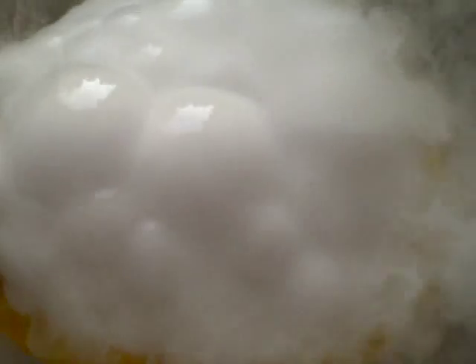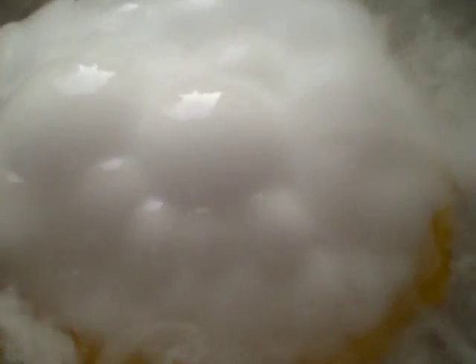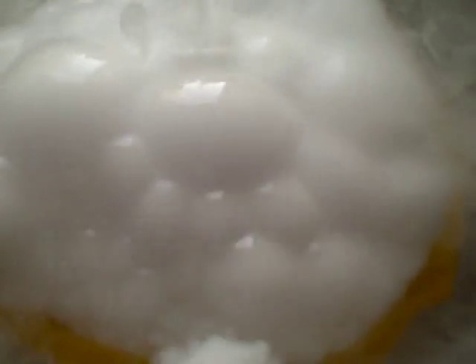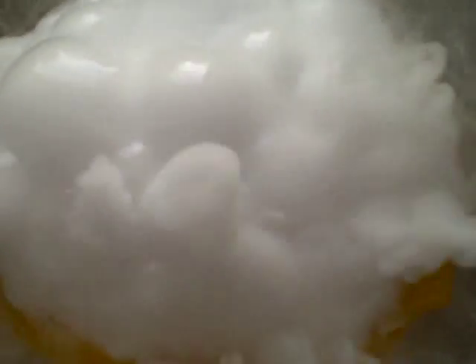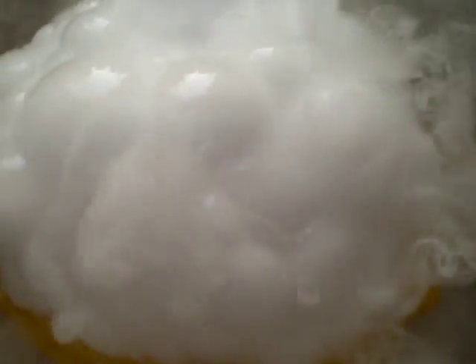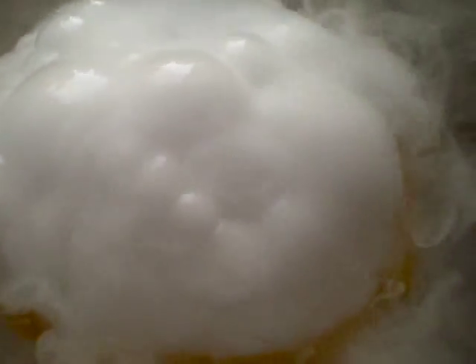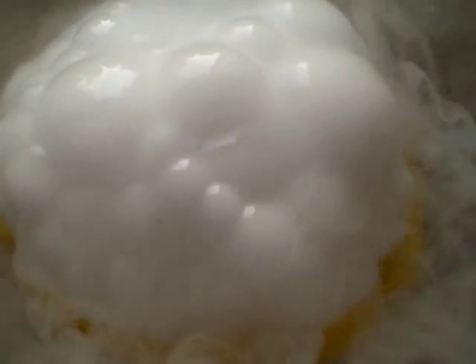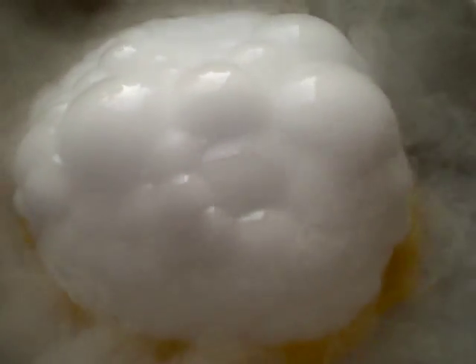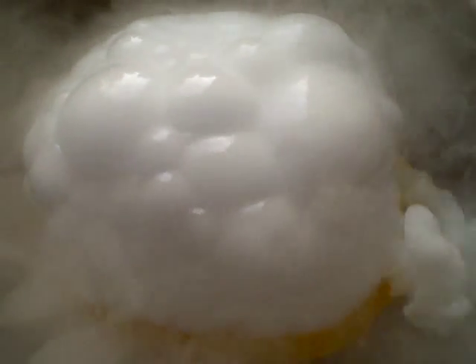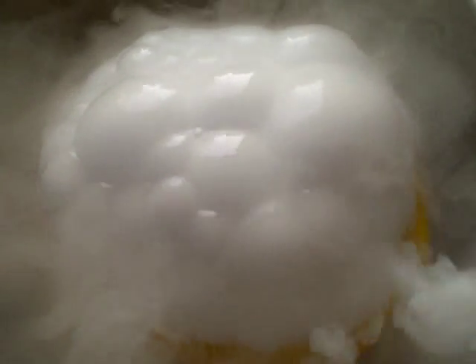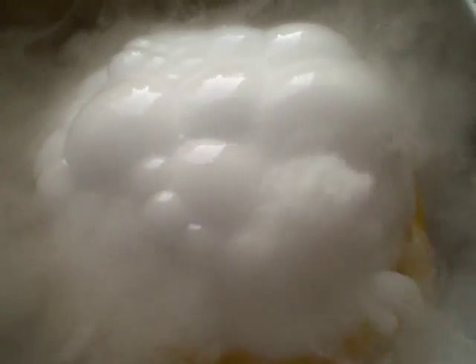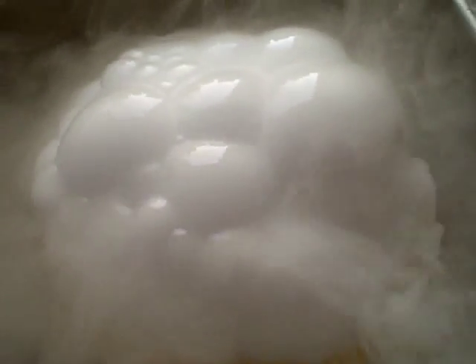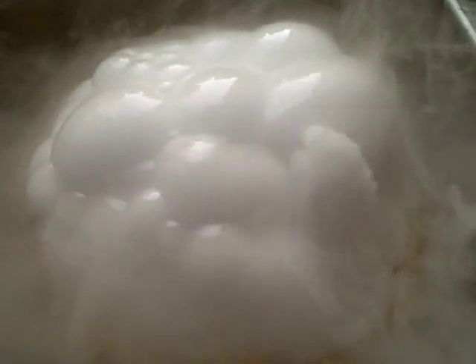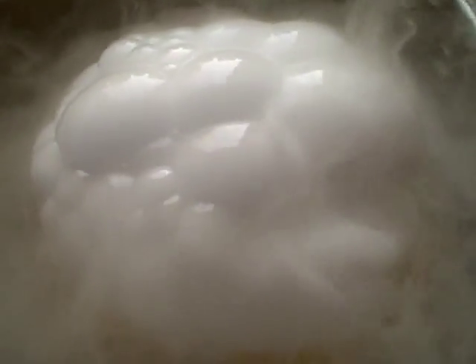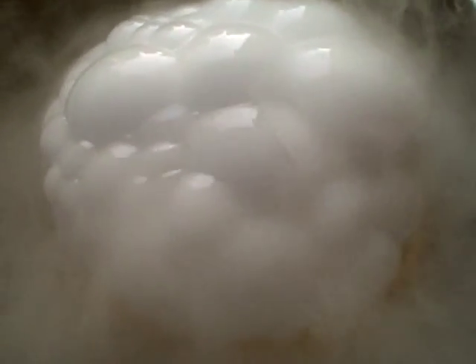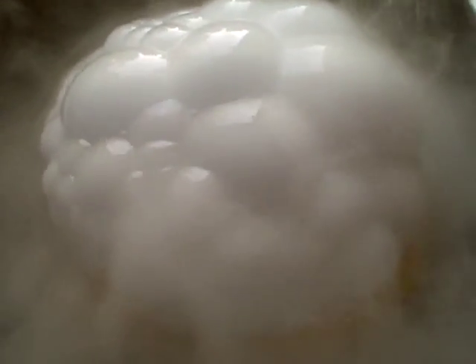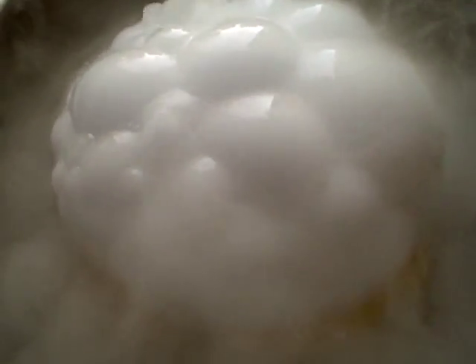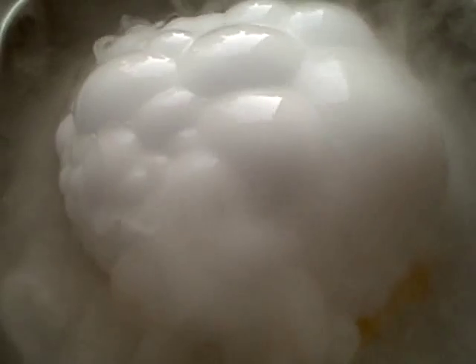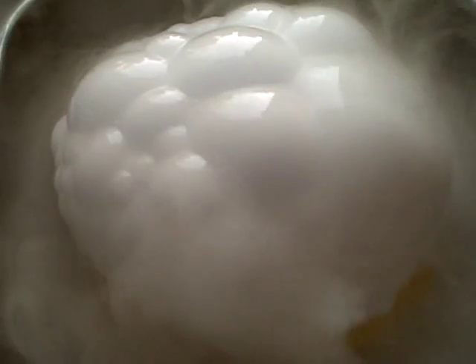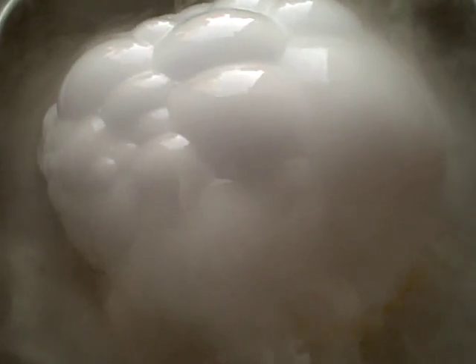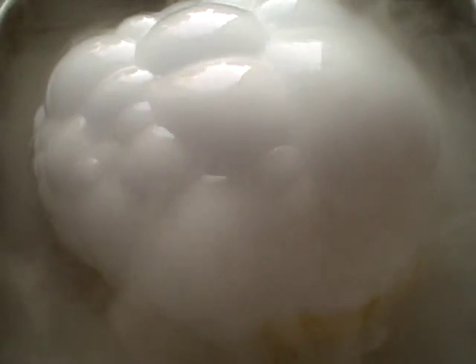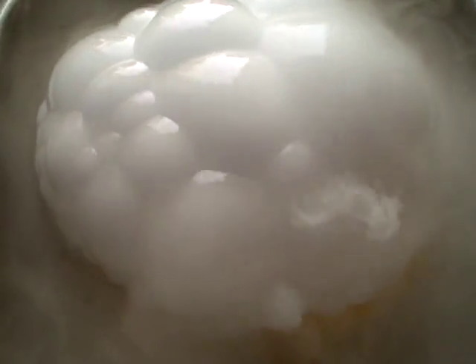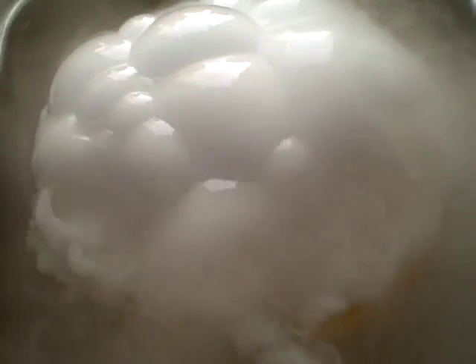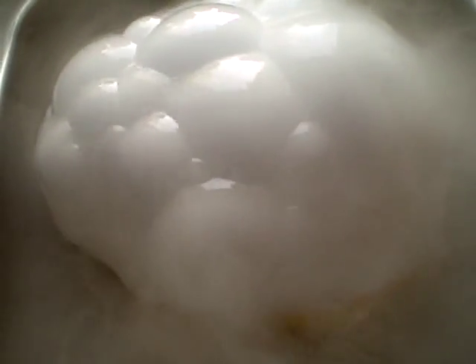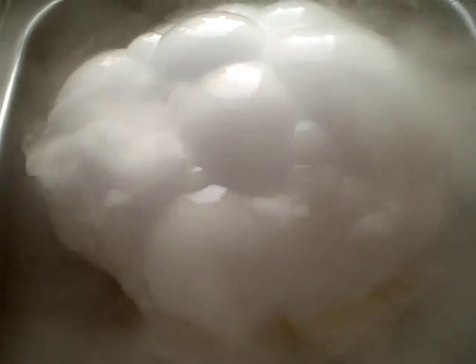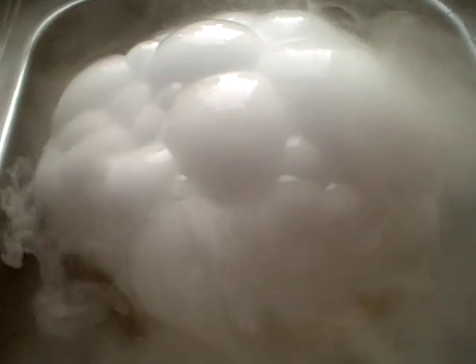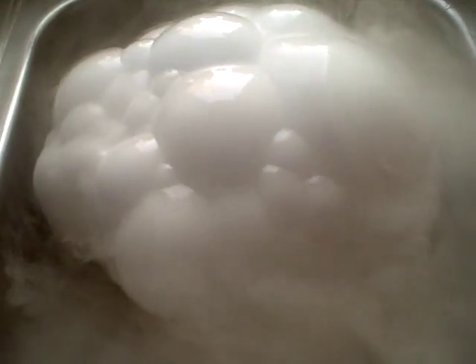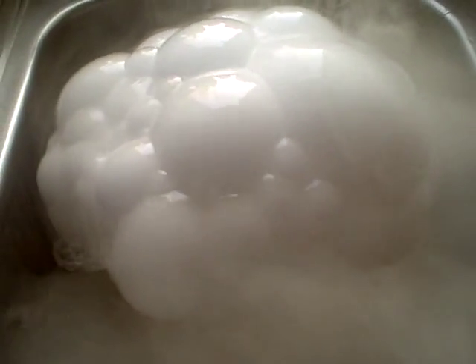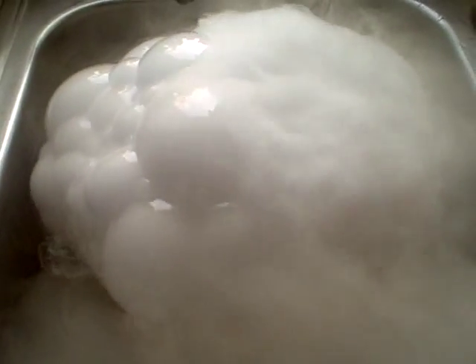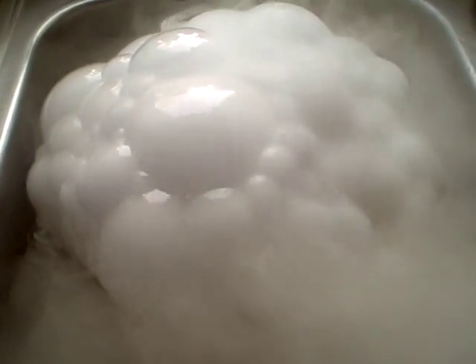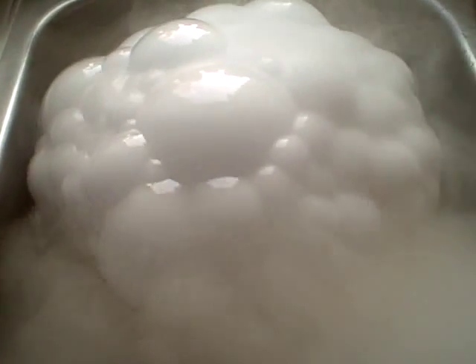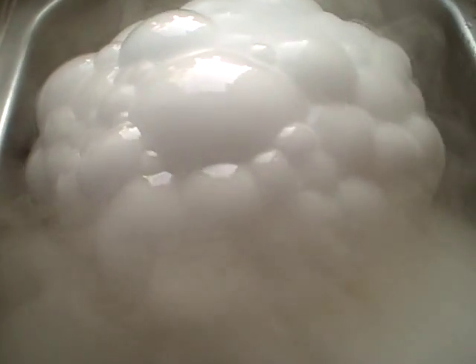And before long, we're going to have a massive pile of bubbling stuff. Whoa, that's a big bubble. My thoughts exactly.